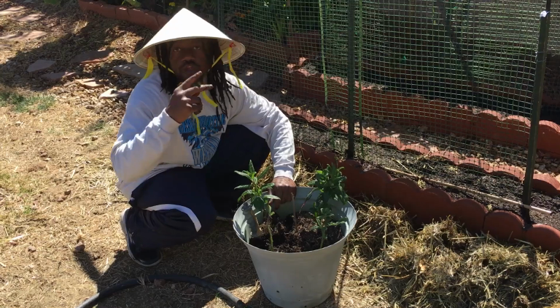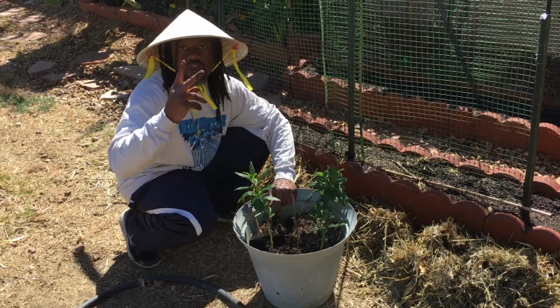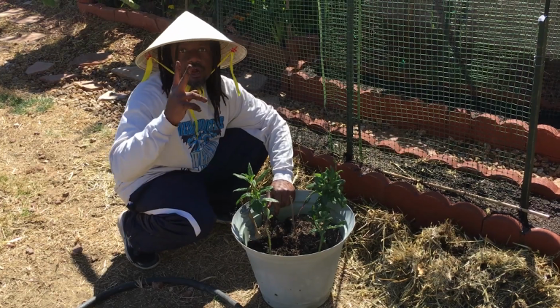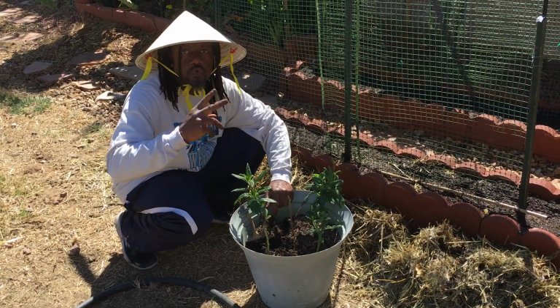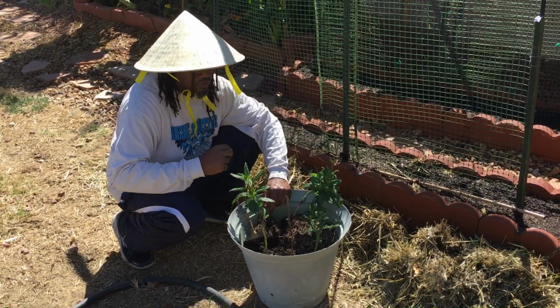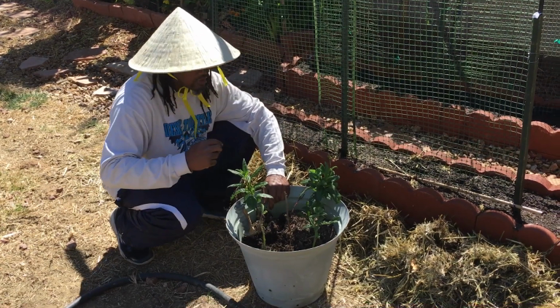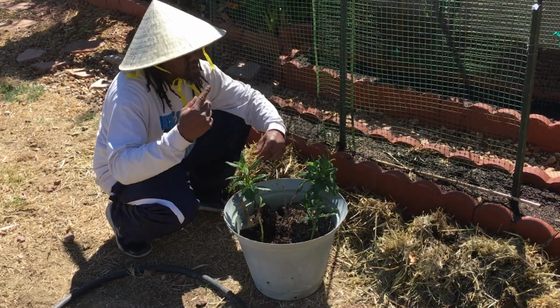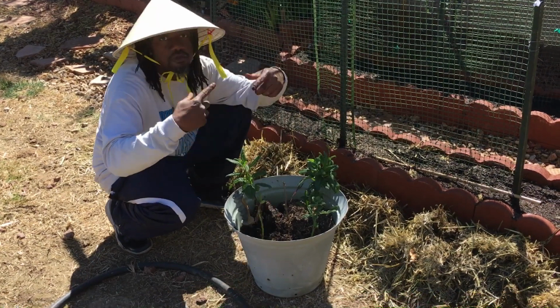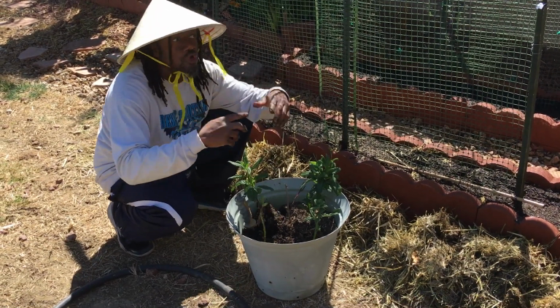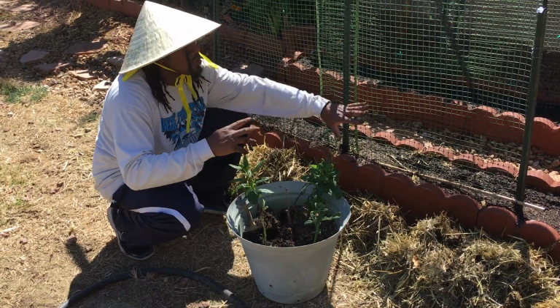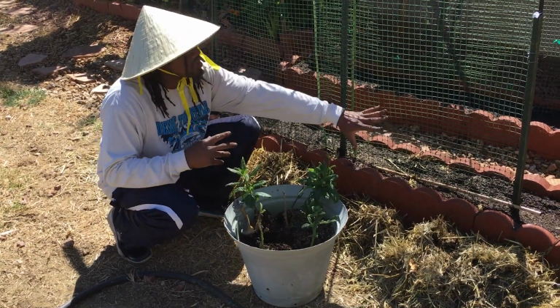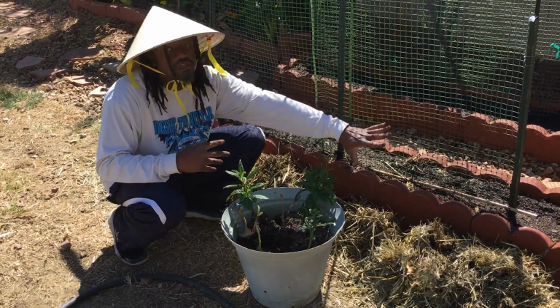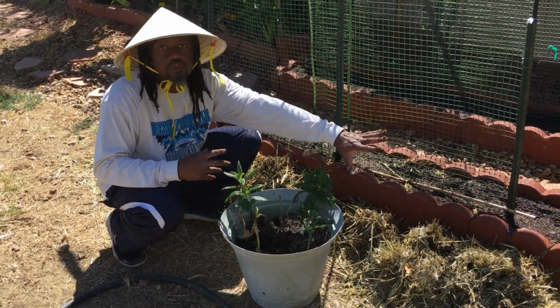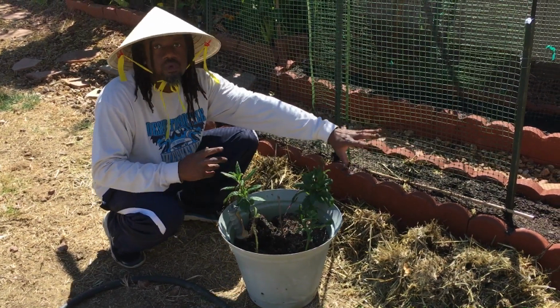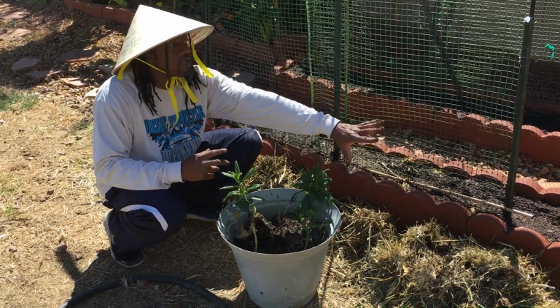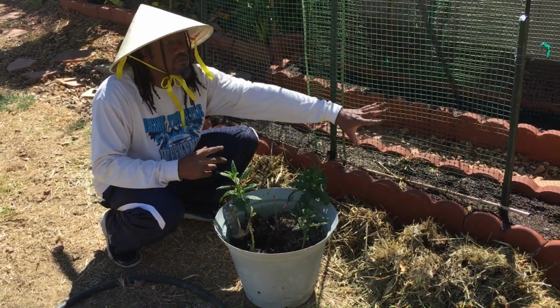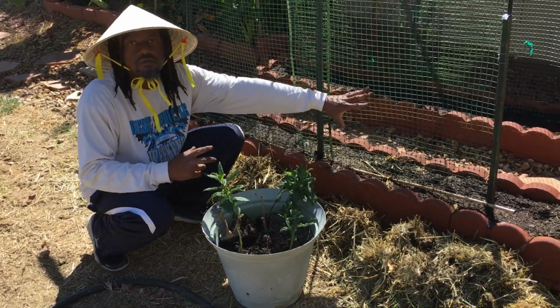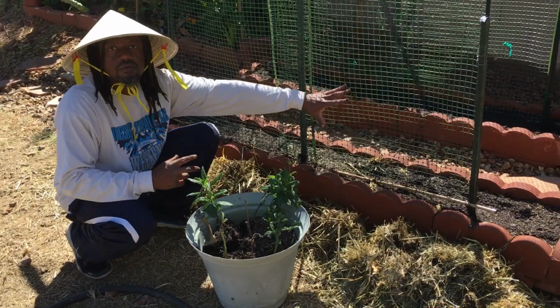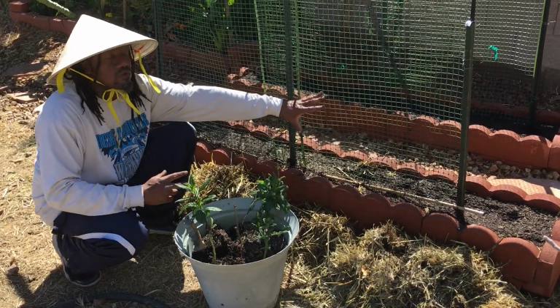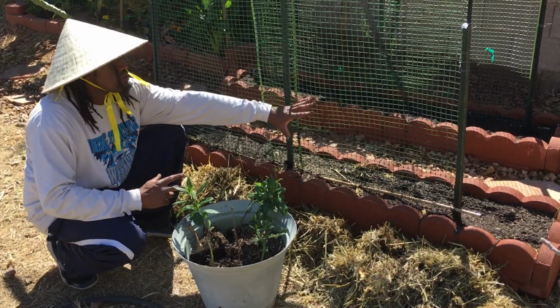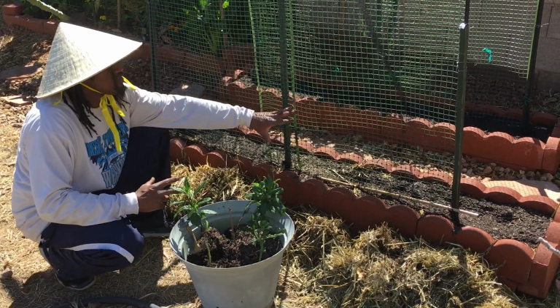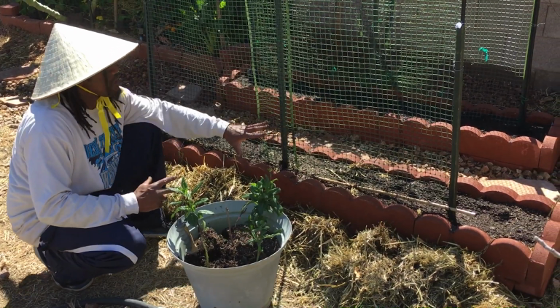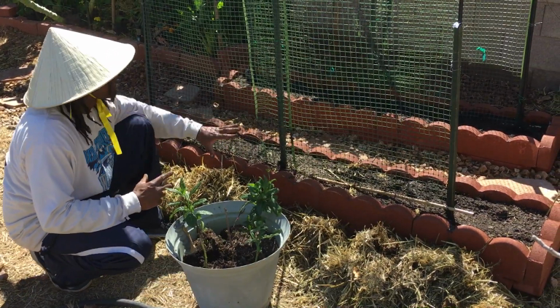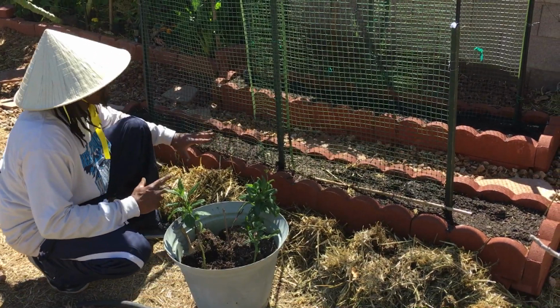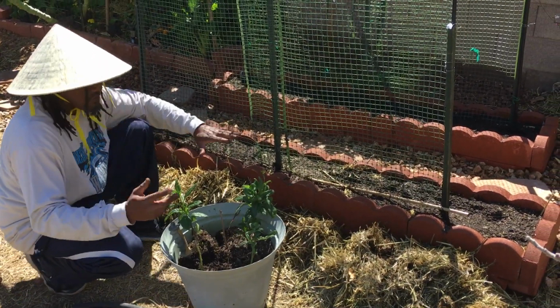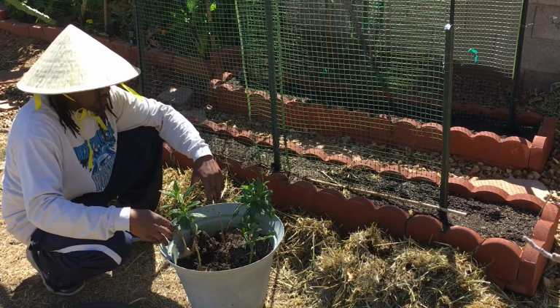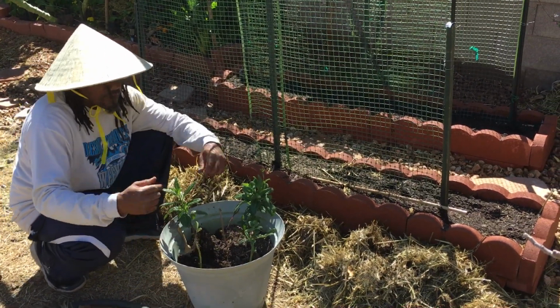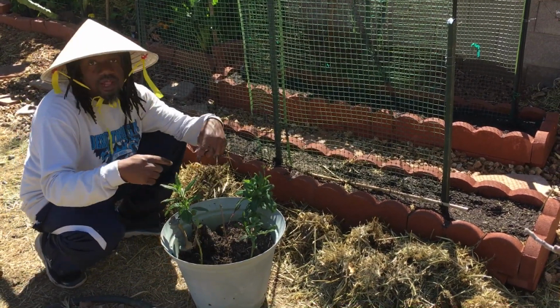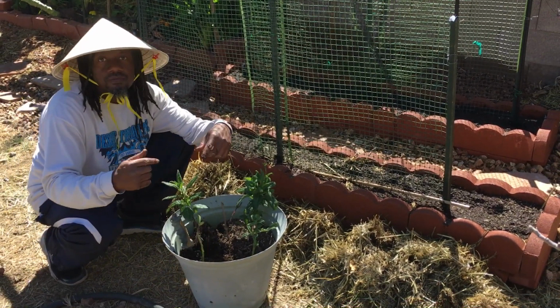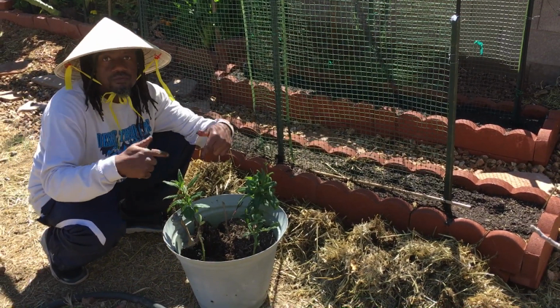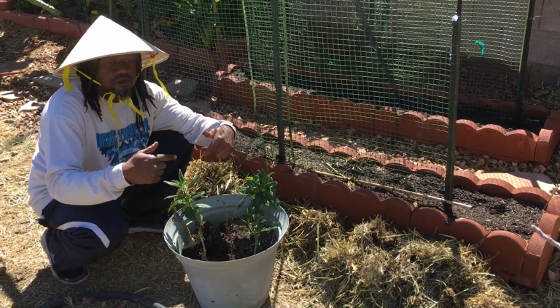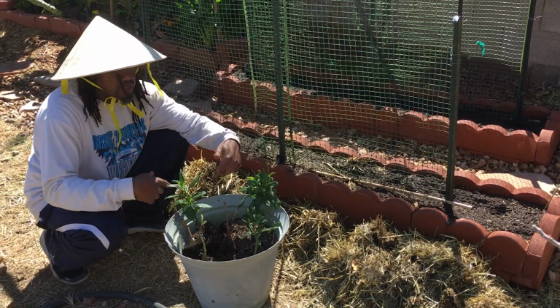This is part two of the video continuation. Now everything is done — watch the bed, see the view of the bed. Now it's time to plant. These are spinach.